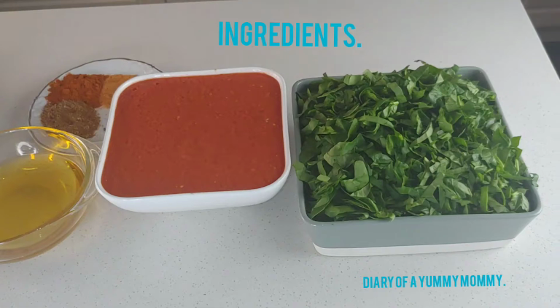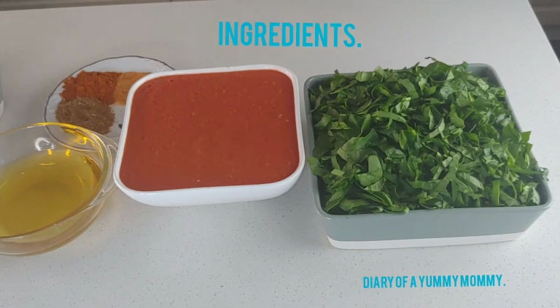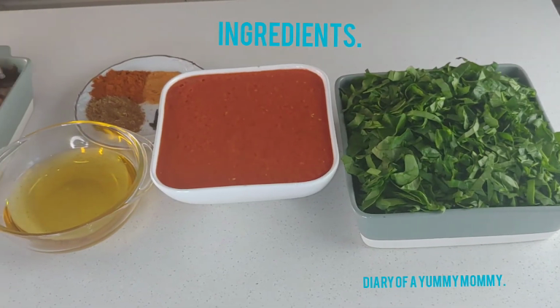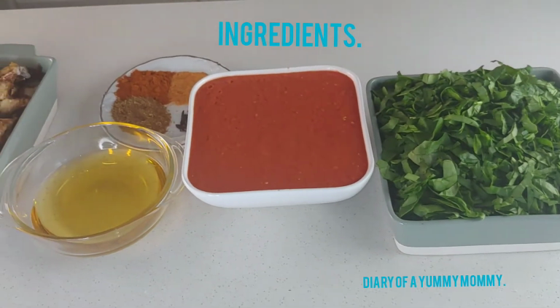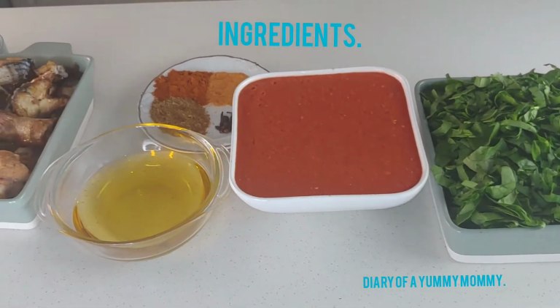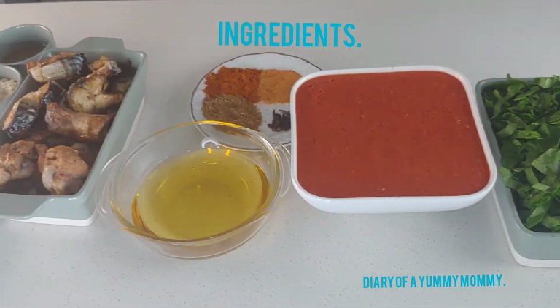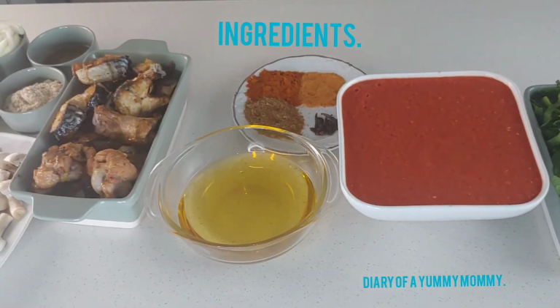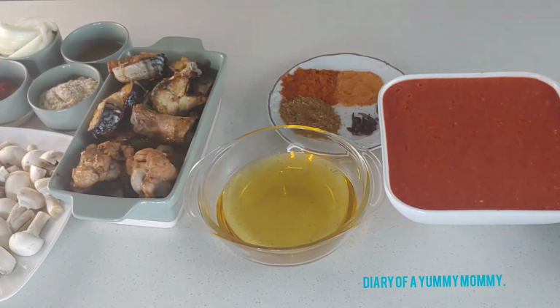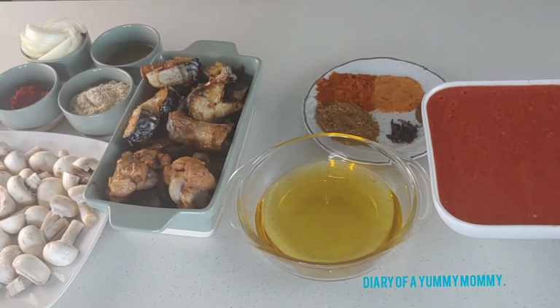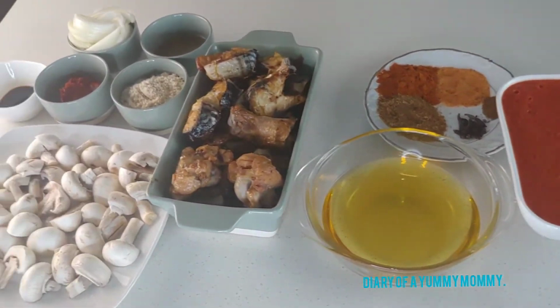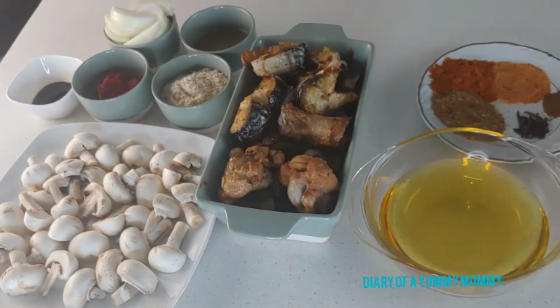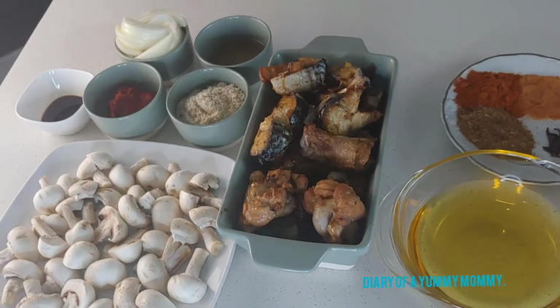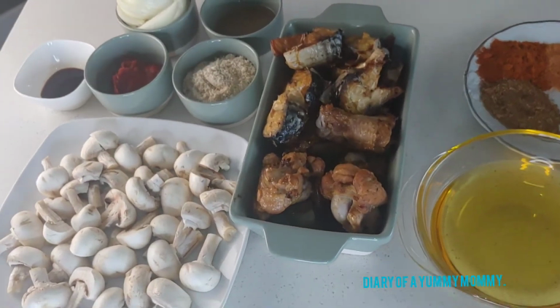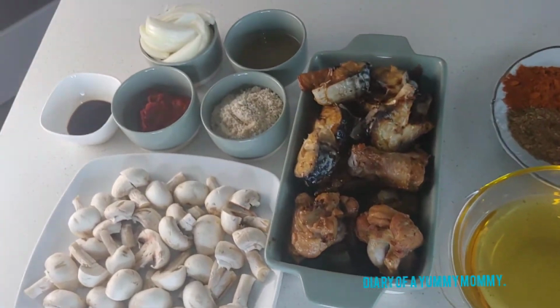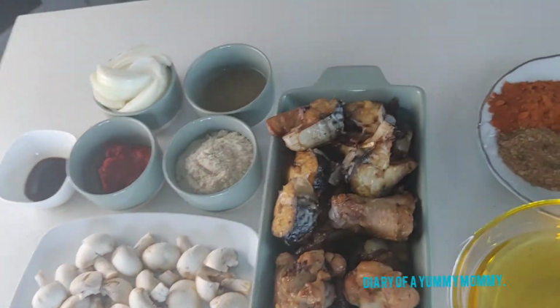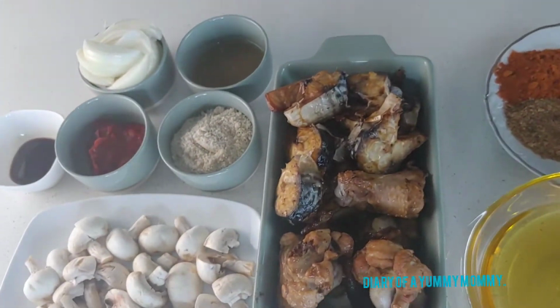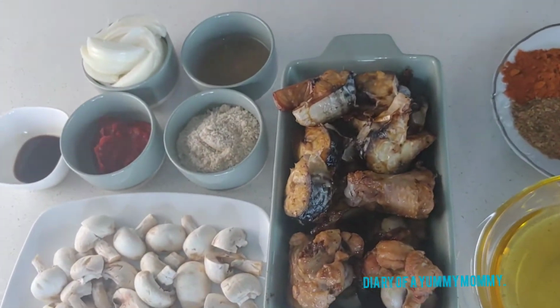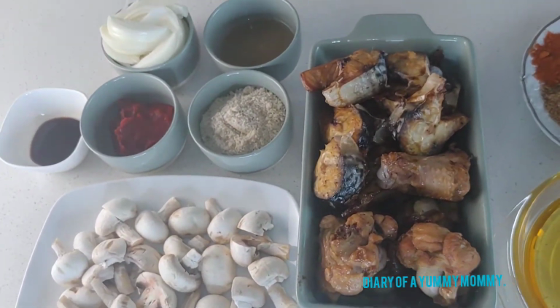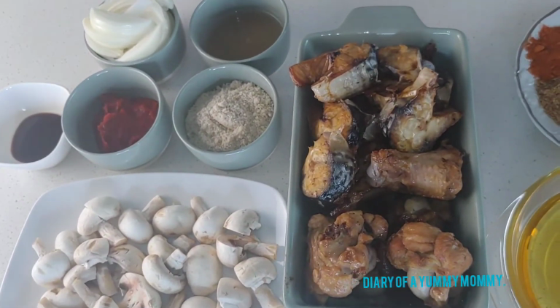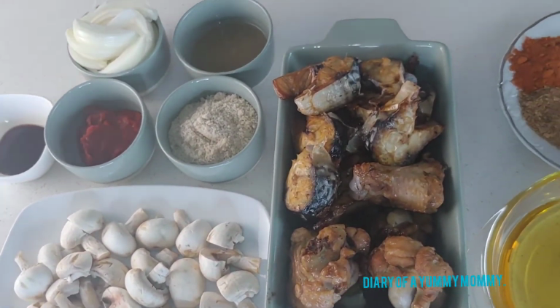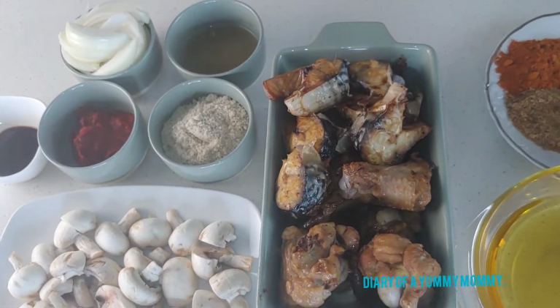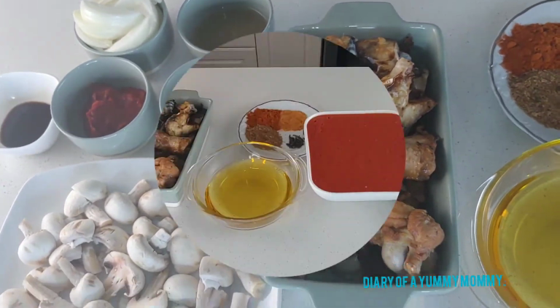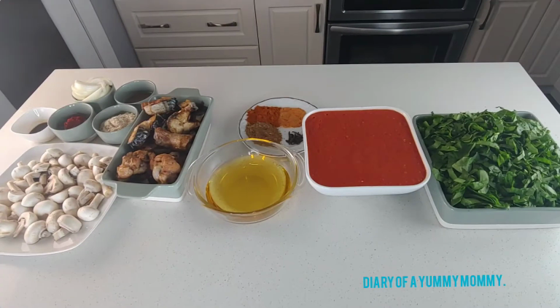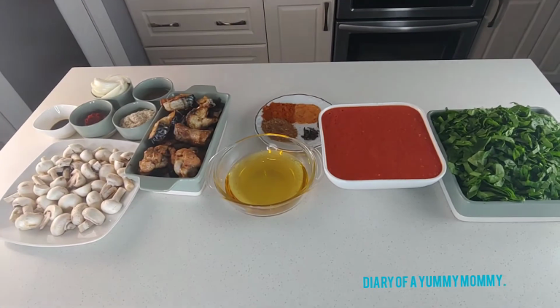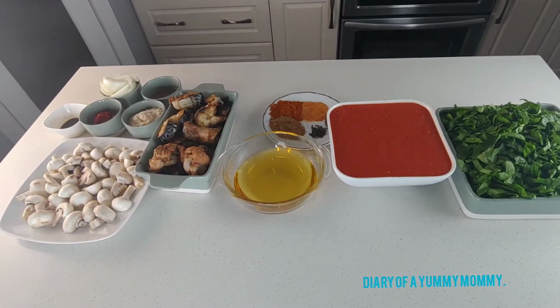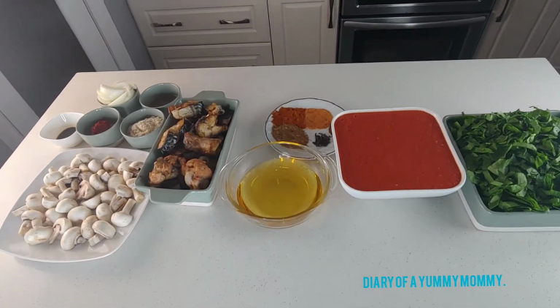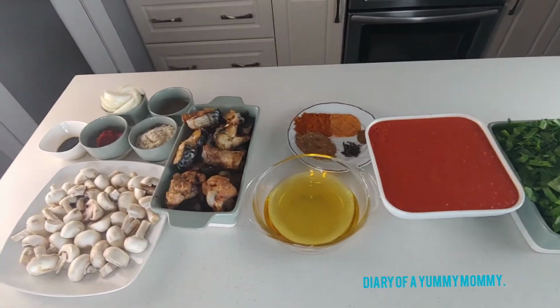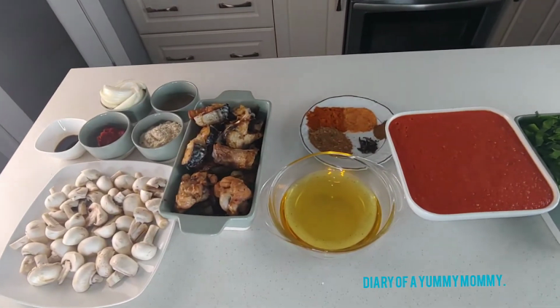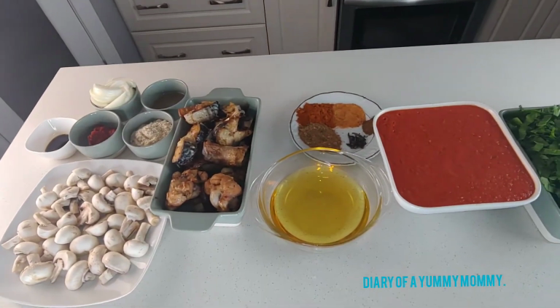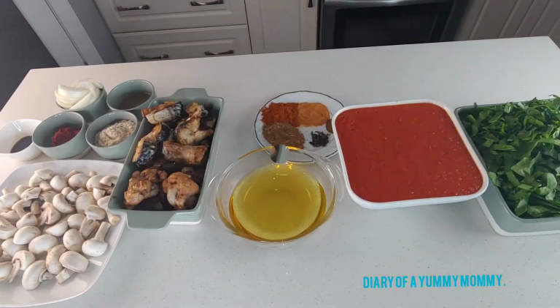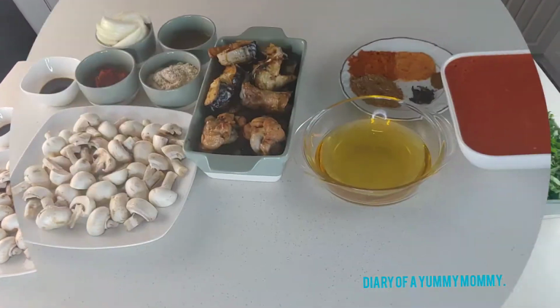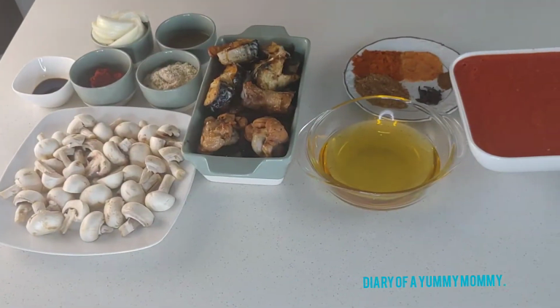Hi guys, welcome back to my channel! Thank you so much for coming back. Please, if you're new to my channel, subscribe, like, and comment on my videos — I really appreciate your support. Today we're gonna make spinach and melon seed stew, so if you're ready, let's get started.